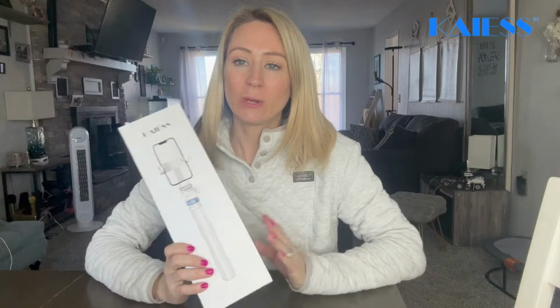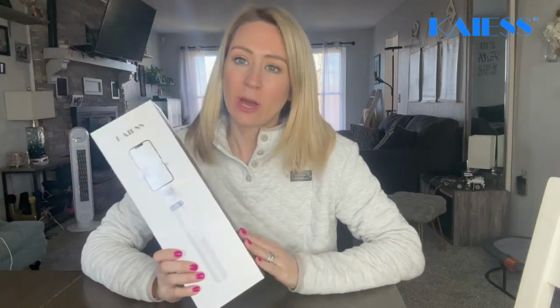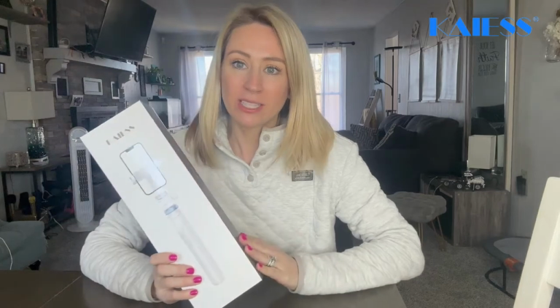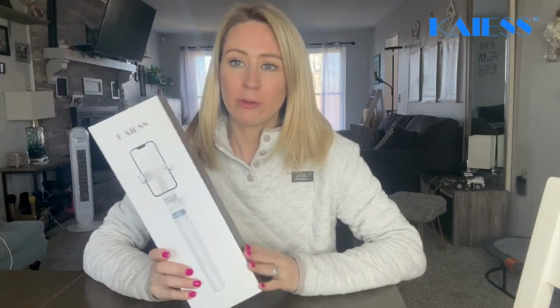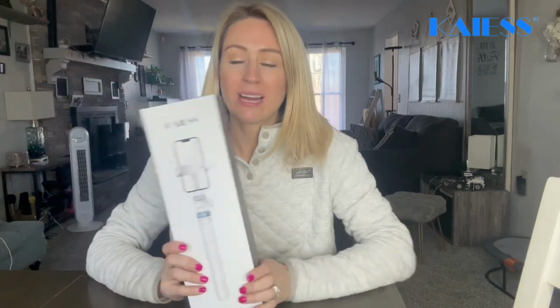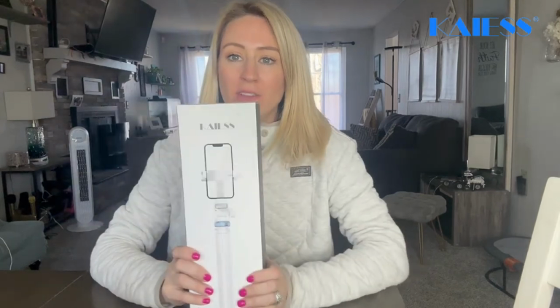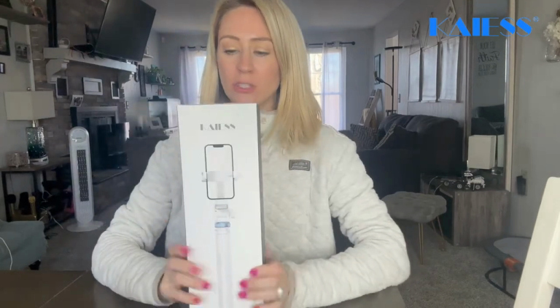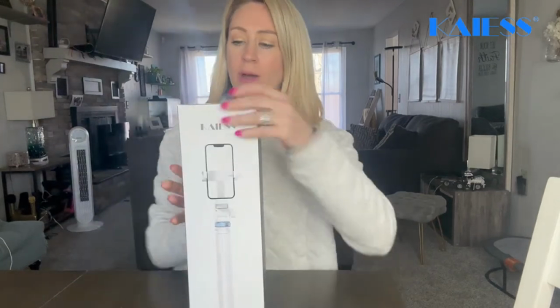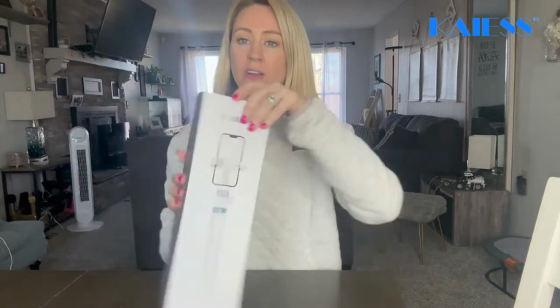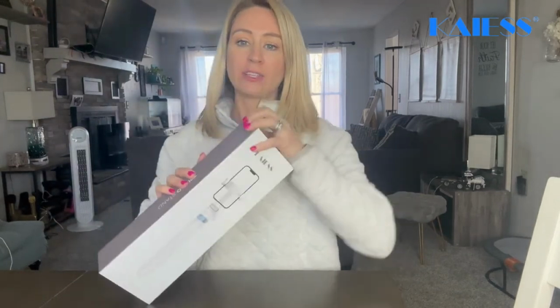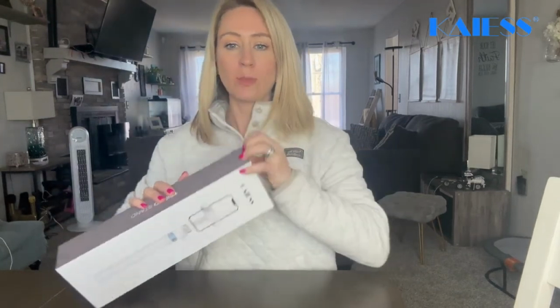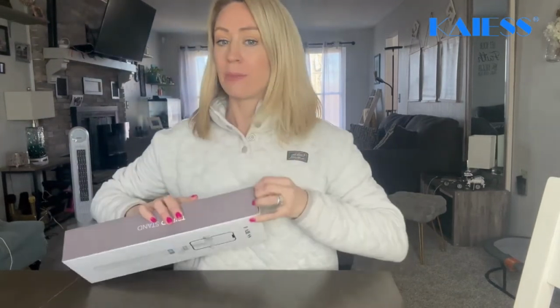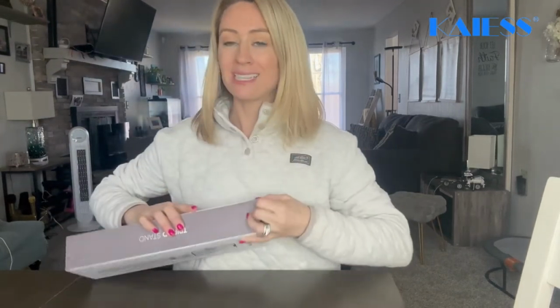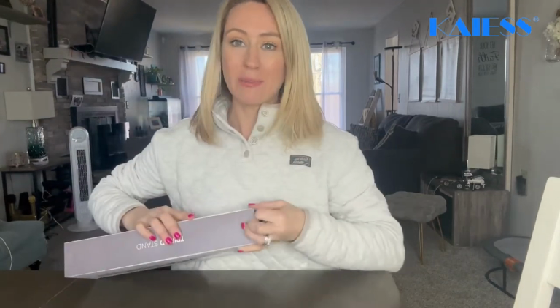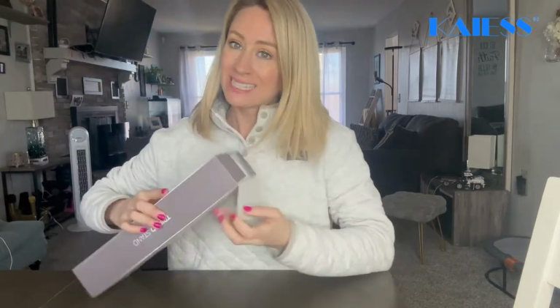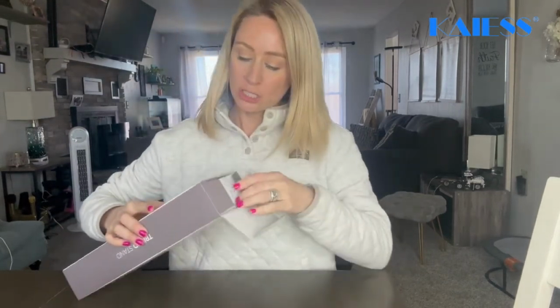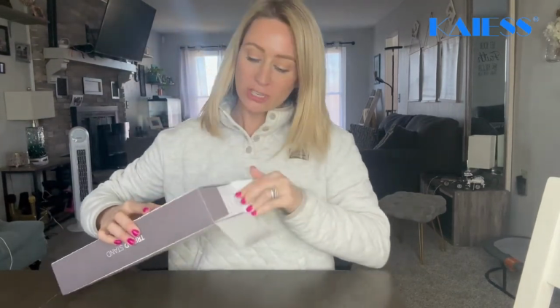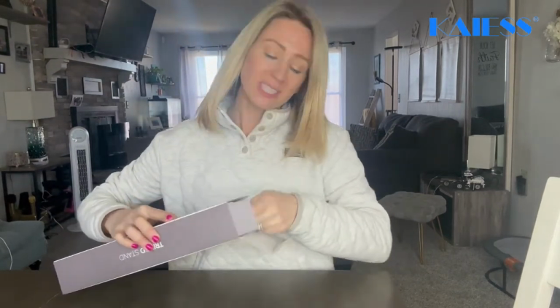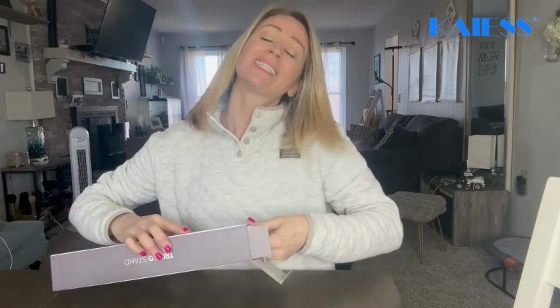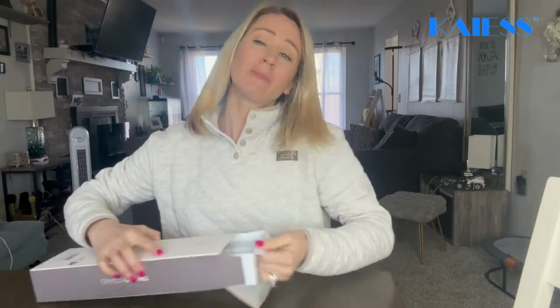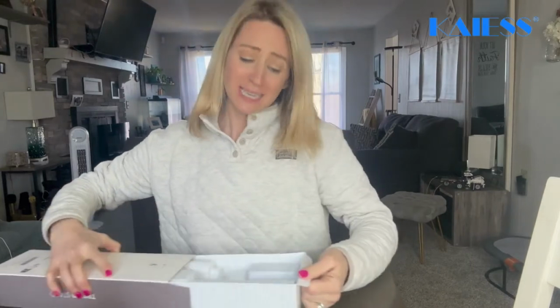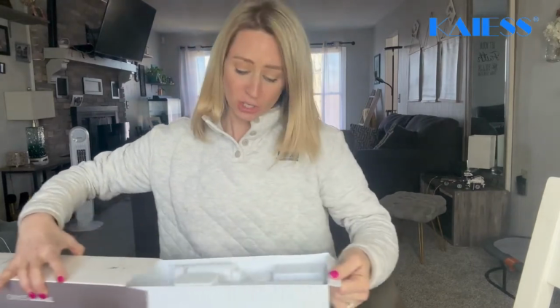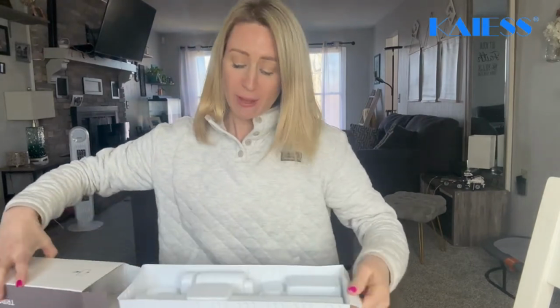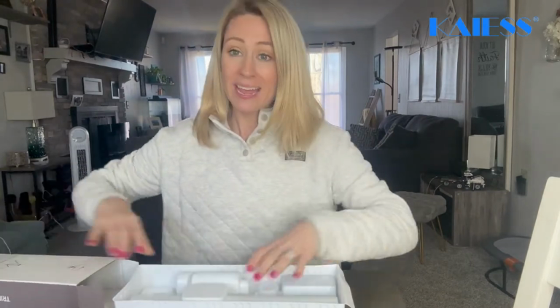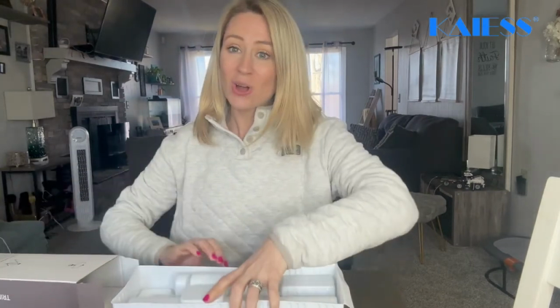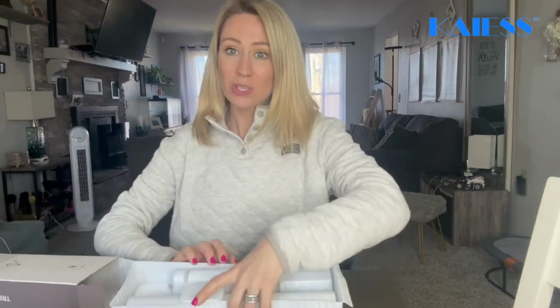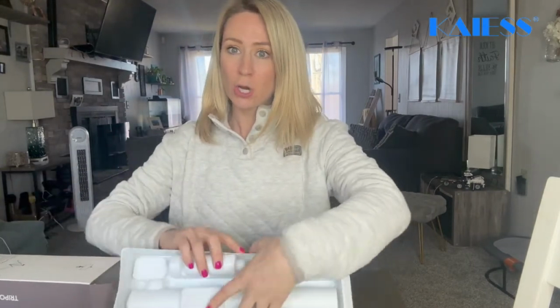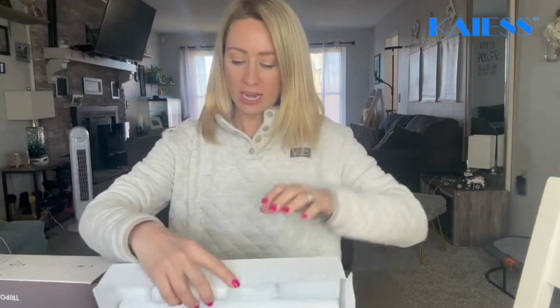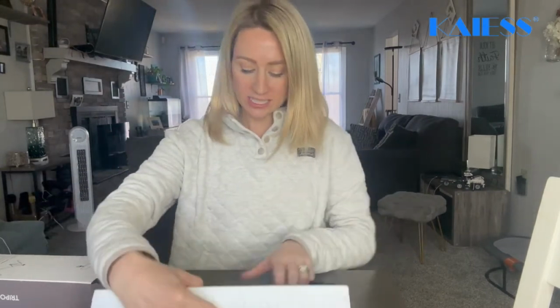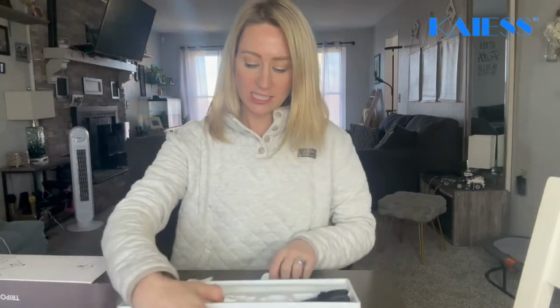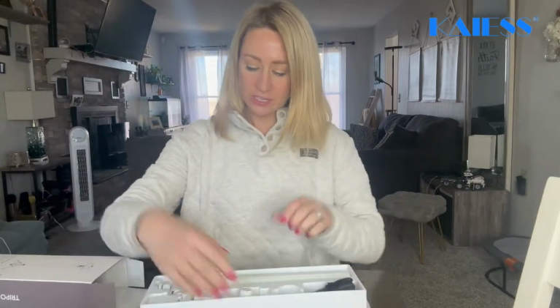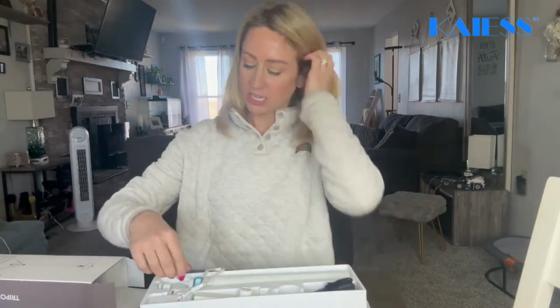I want to do an unboxing review with you guys of this tripod. This is going to be nice — it's going to be 62 inches and it's going to be amazing because it's a tripod and also great as a selfie stick.